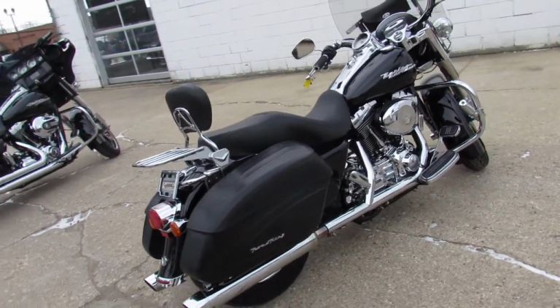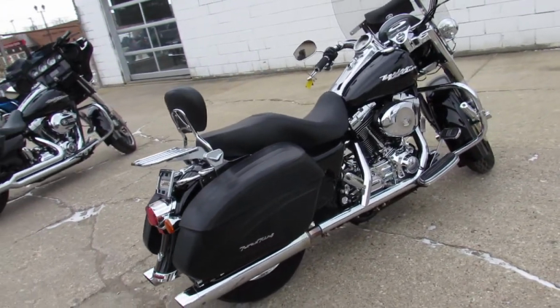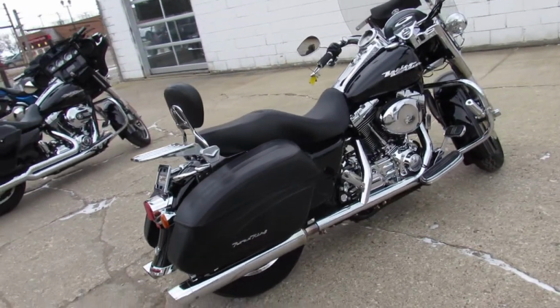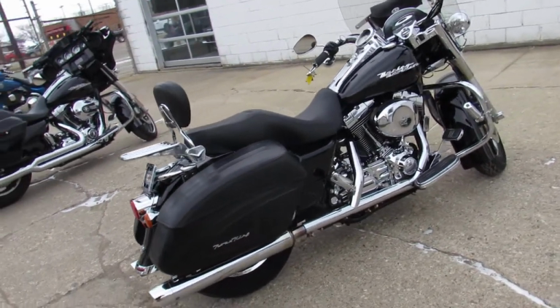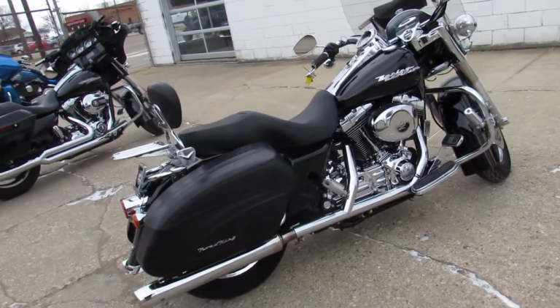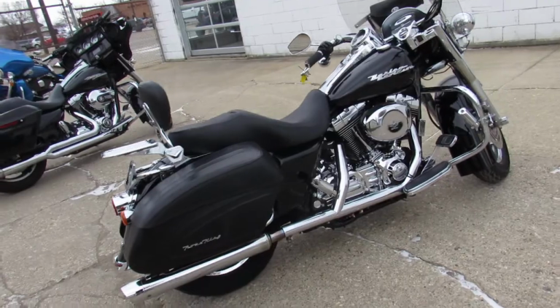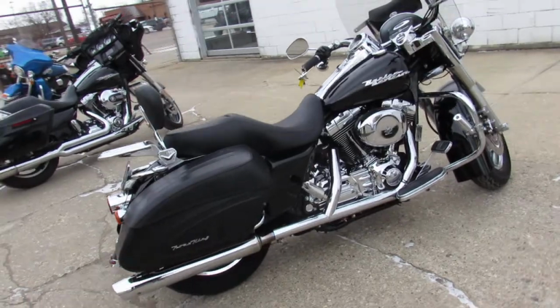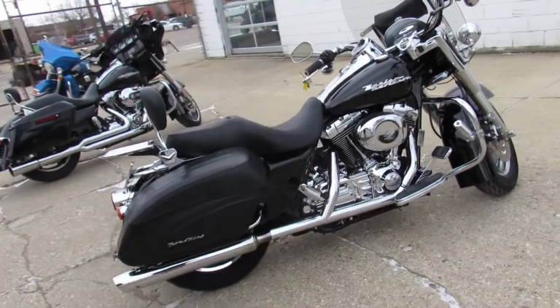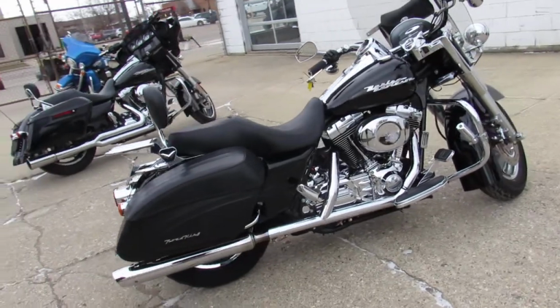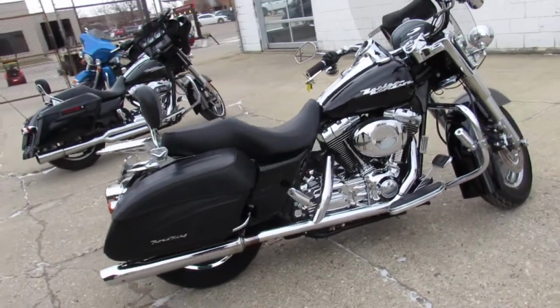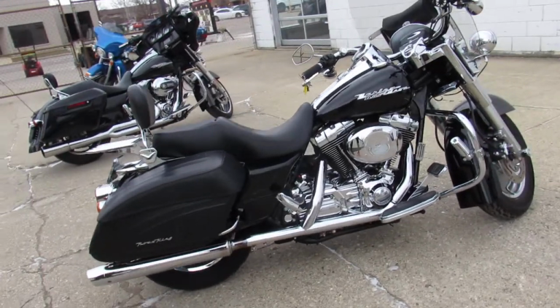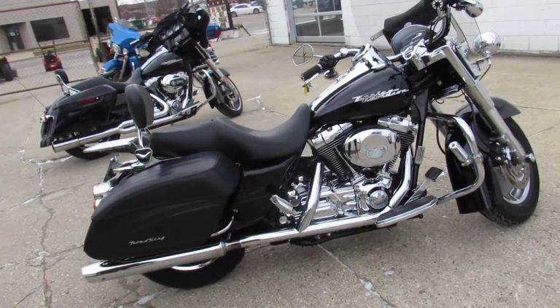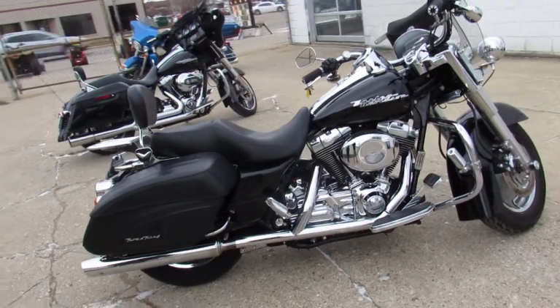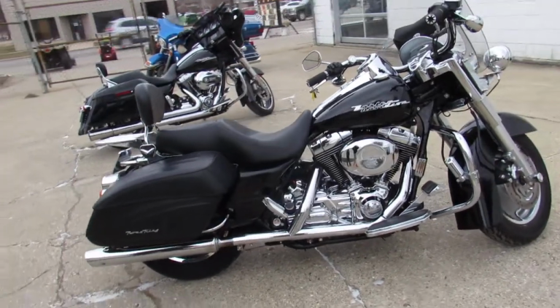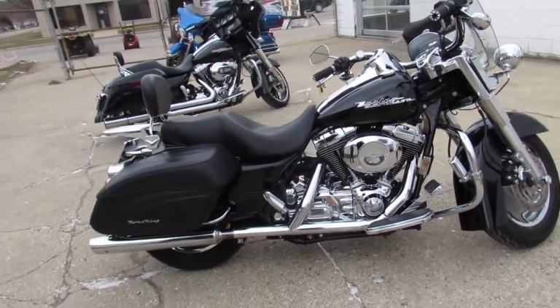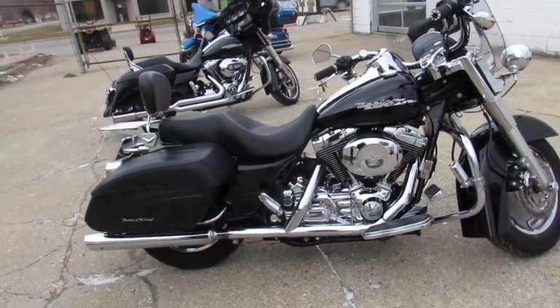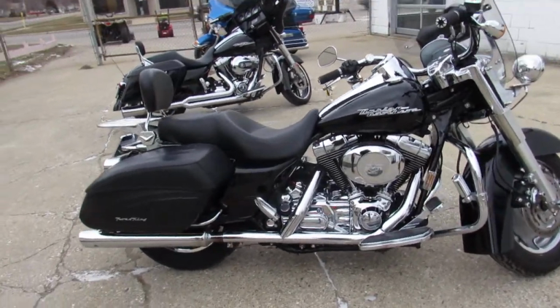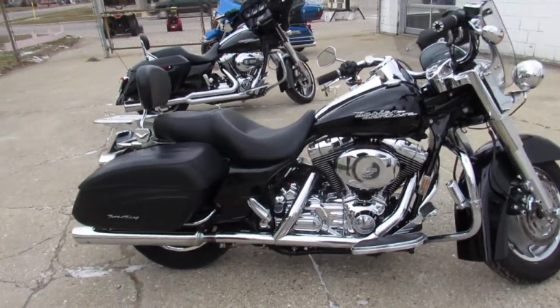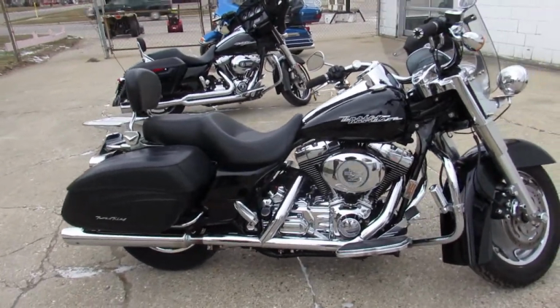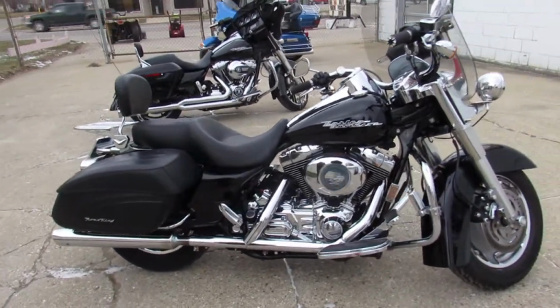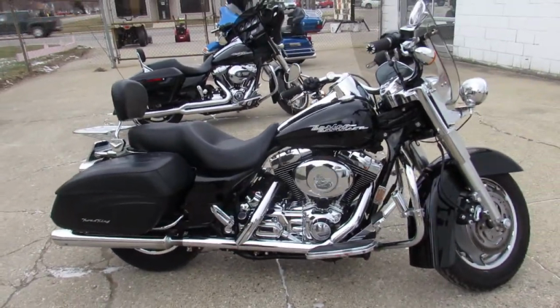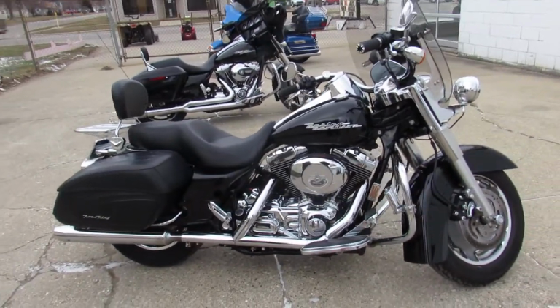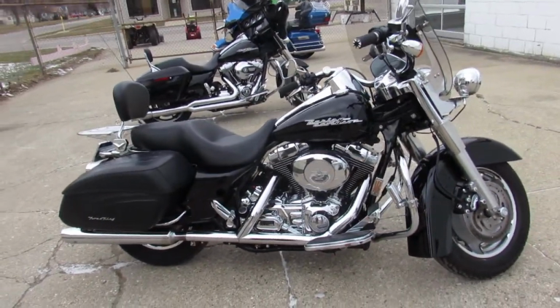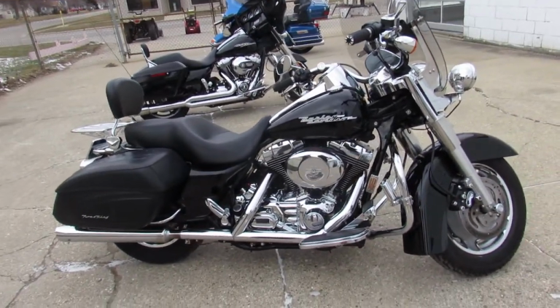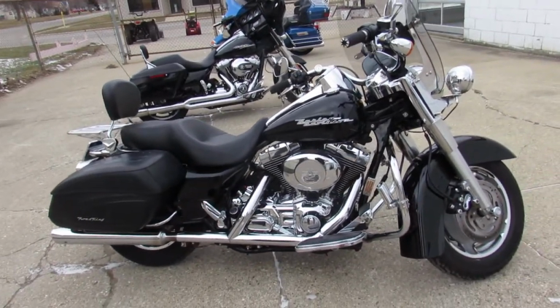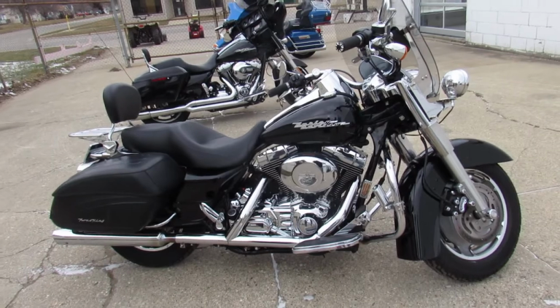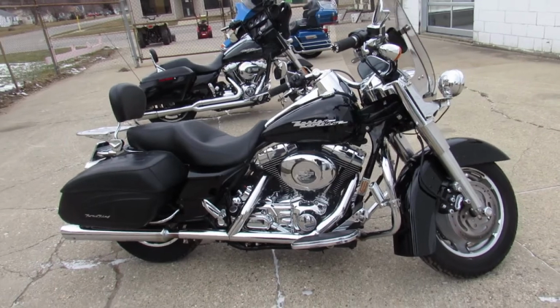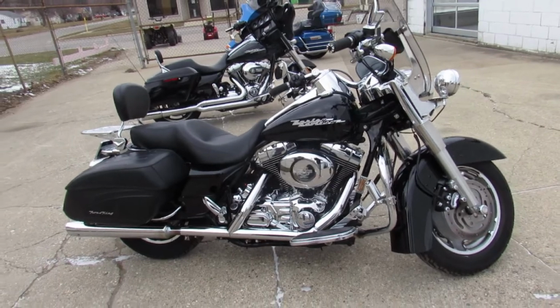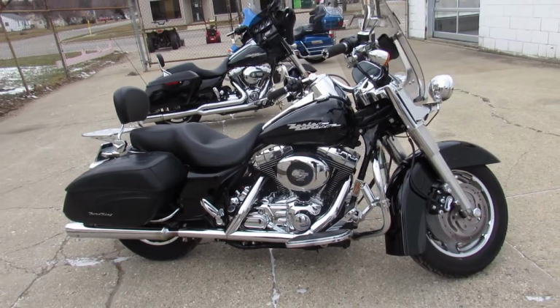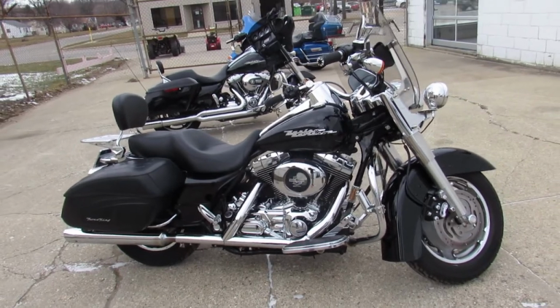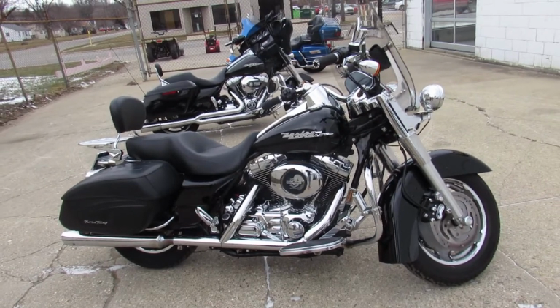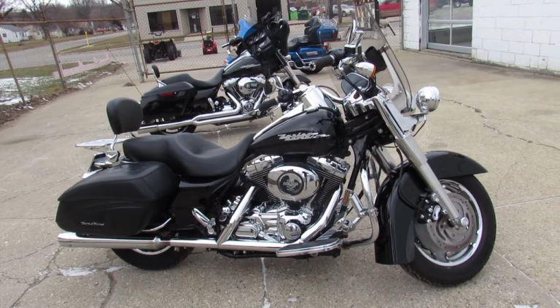Guaranteed financing, leasing programs, layaway programs. Your trades are always welcome. Give us a call at 810-648-9500.